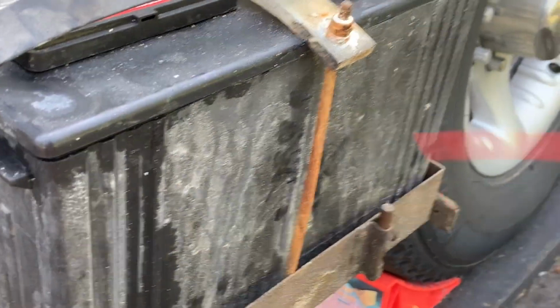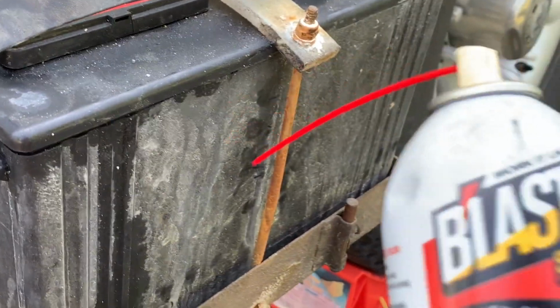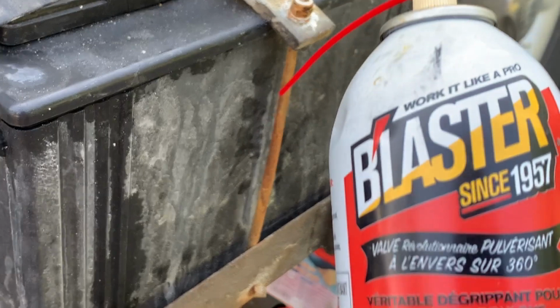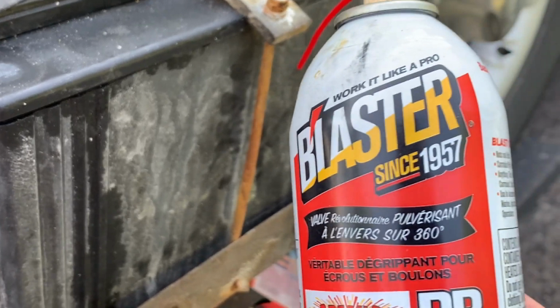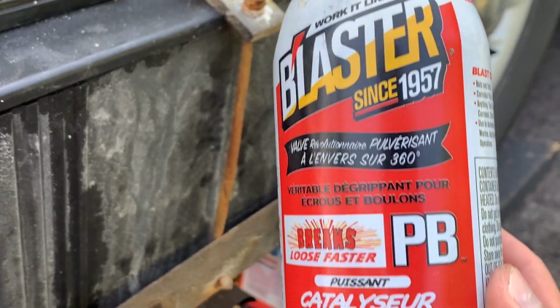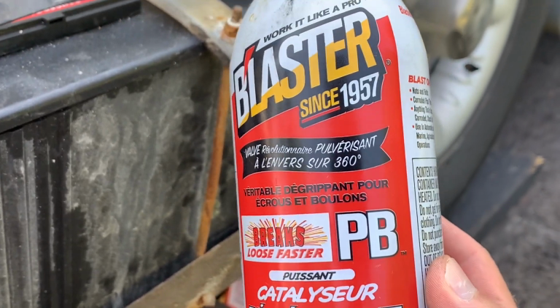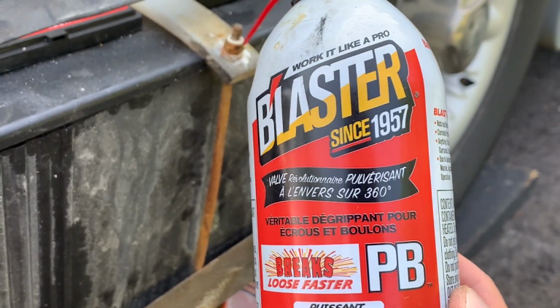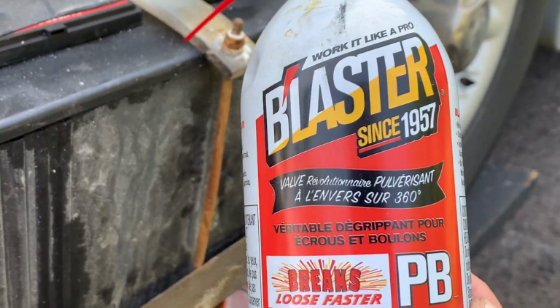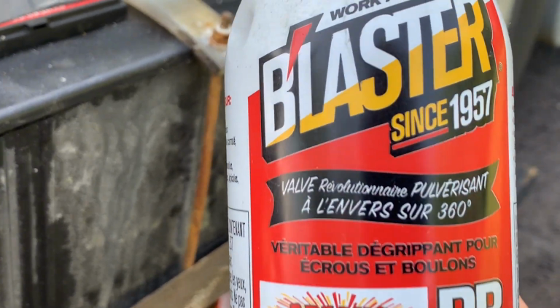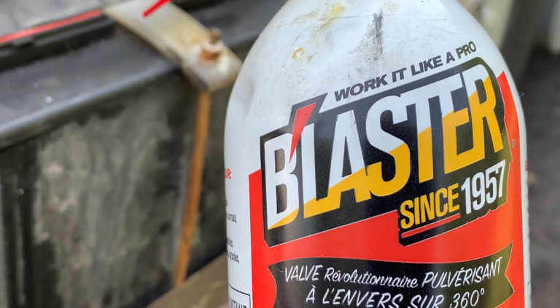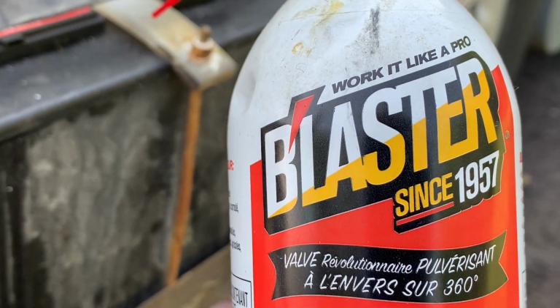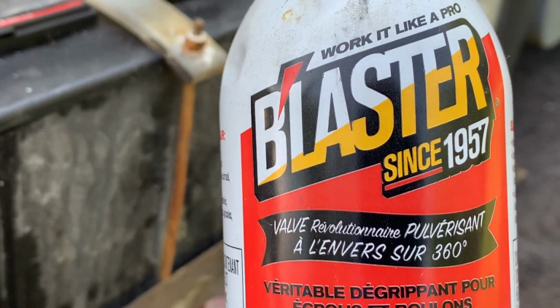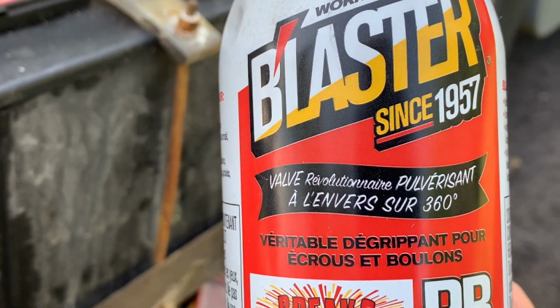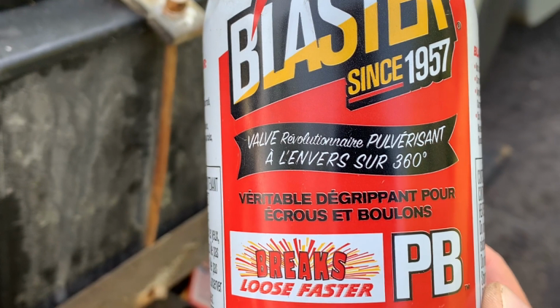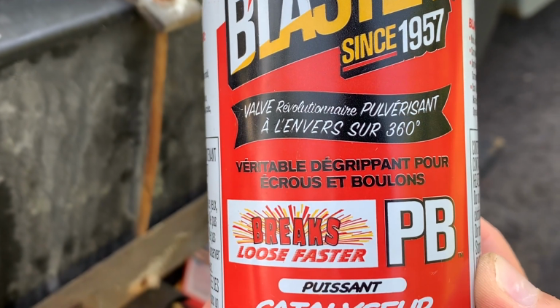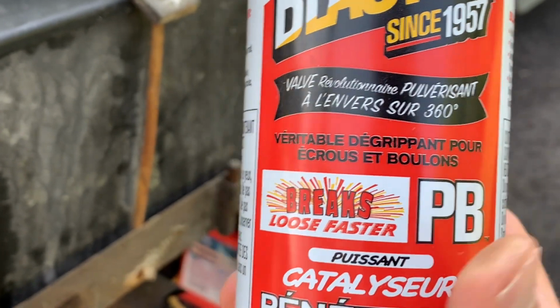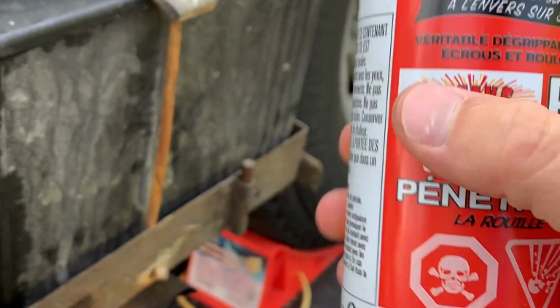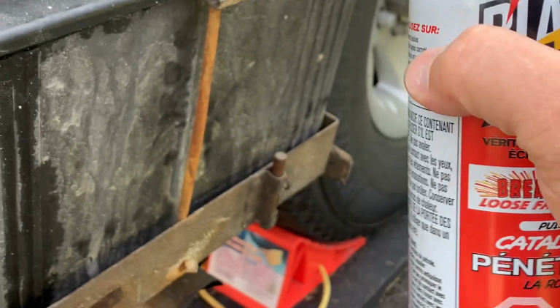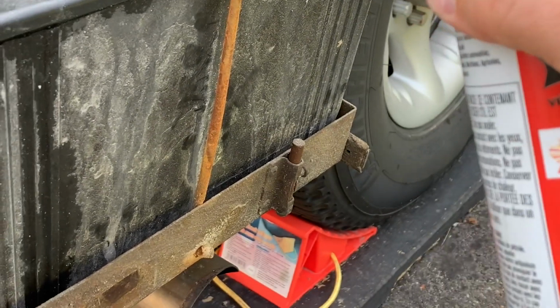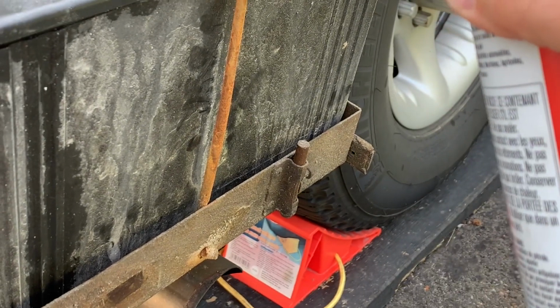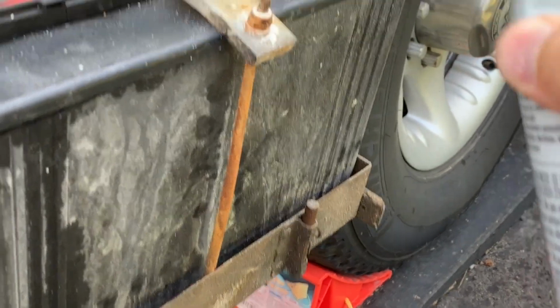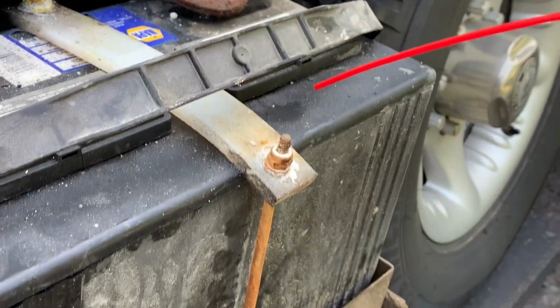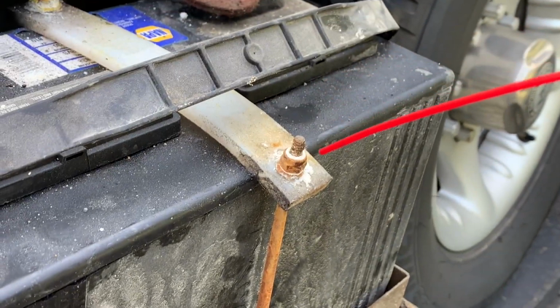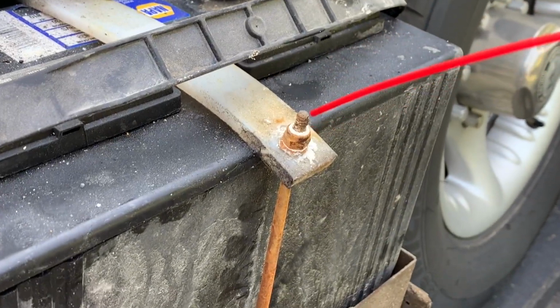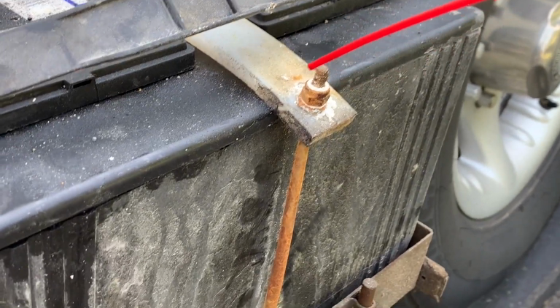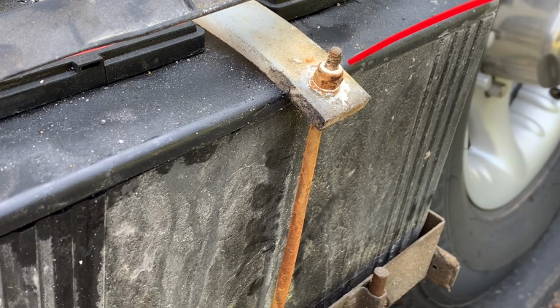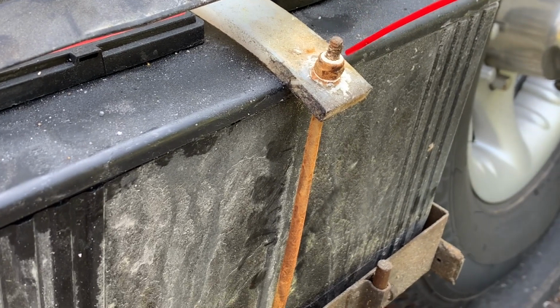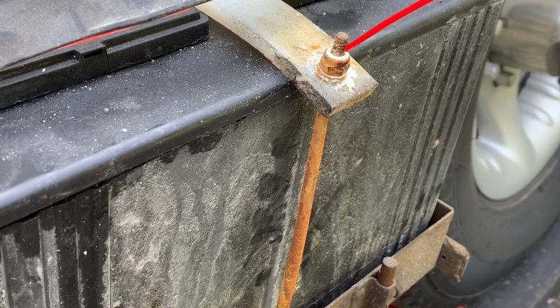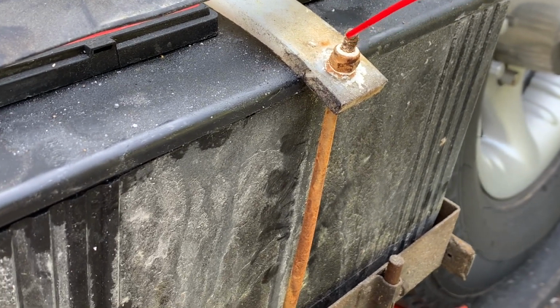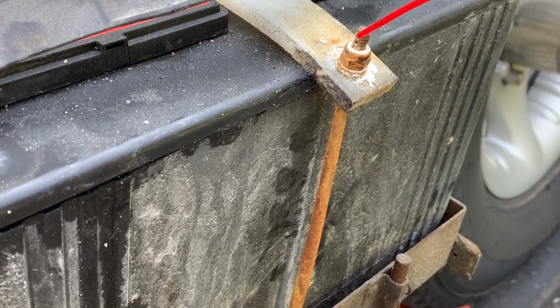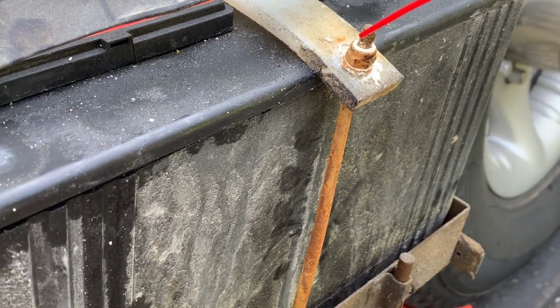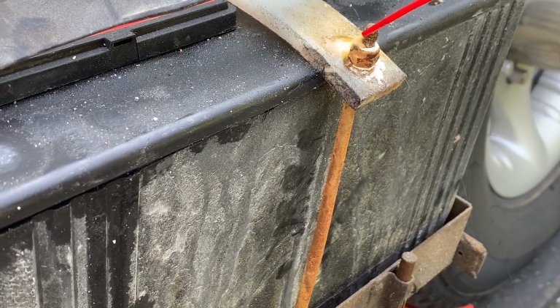PB Blaster is going to be my favorite tool in my toolbox. Basically, spray it on whatever you want to take off and let it soak as long as you have time for.